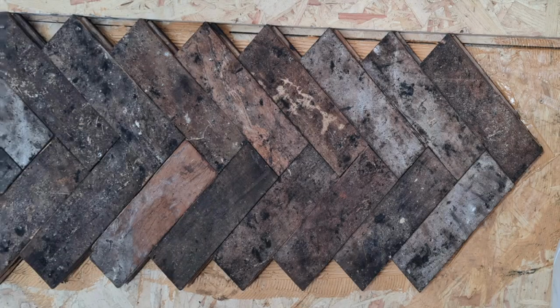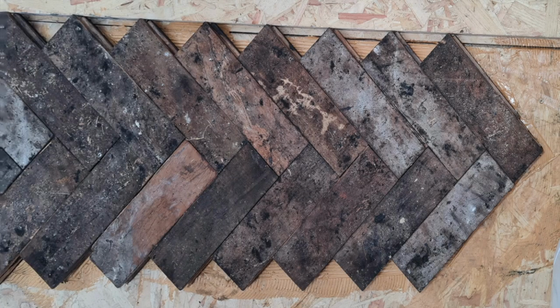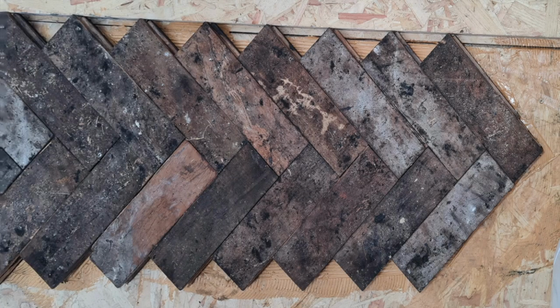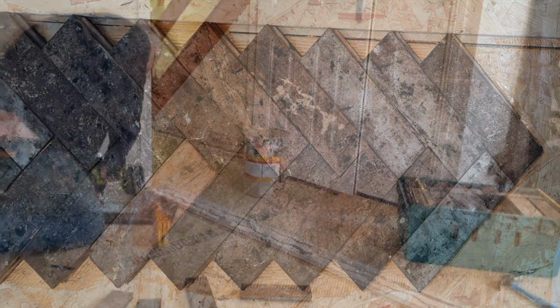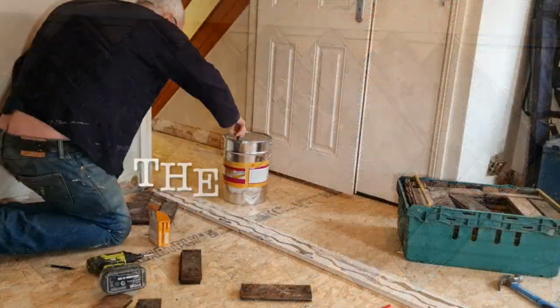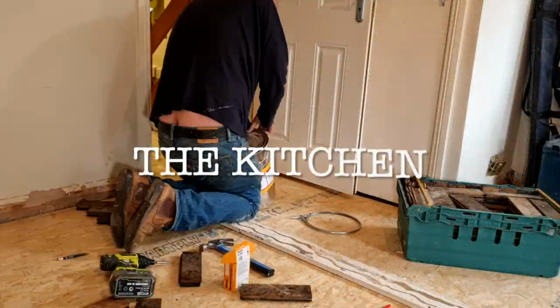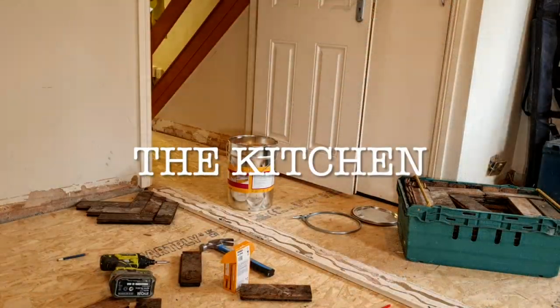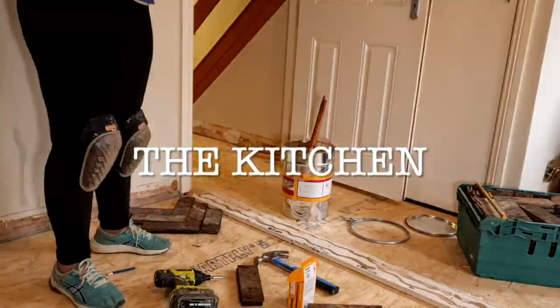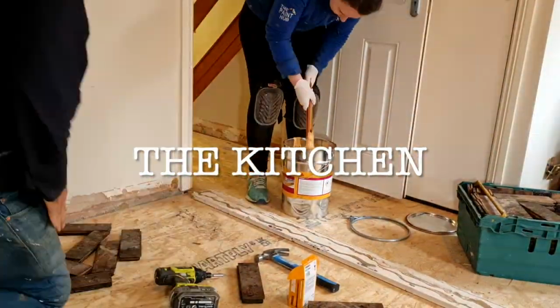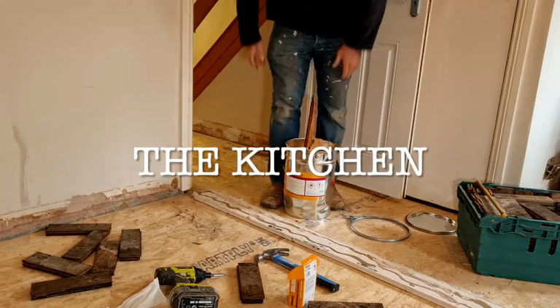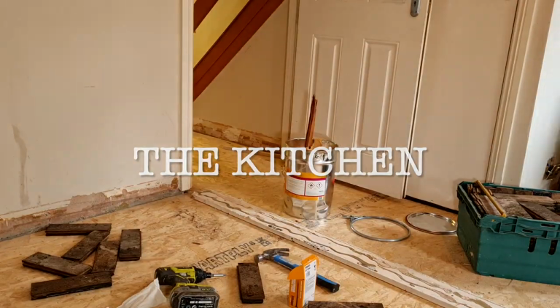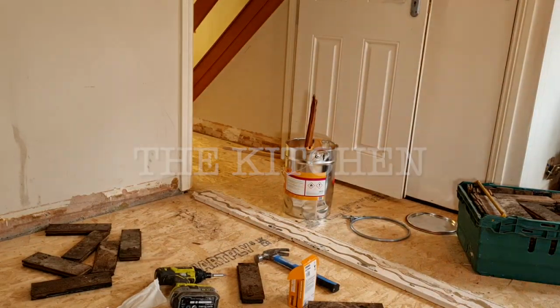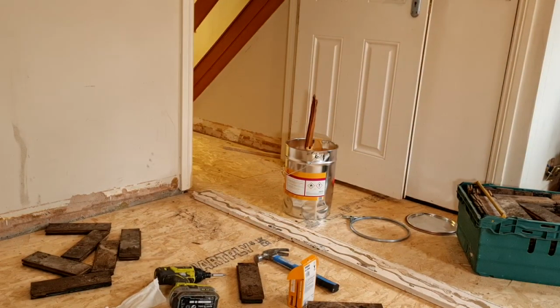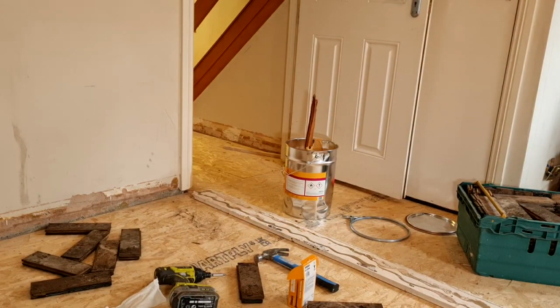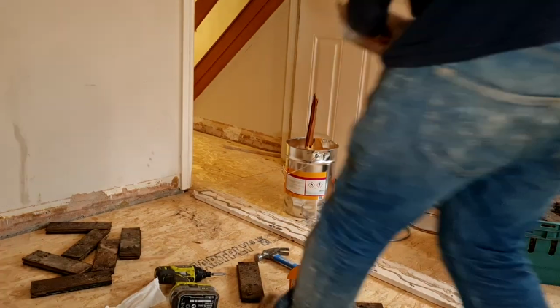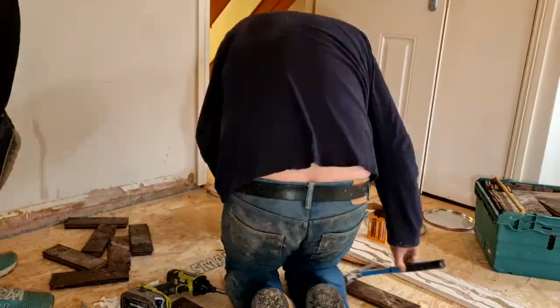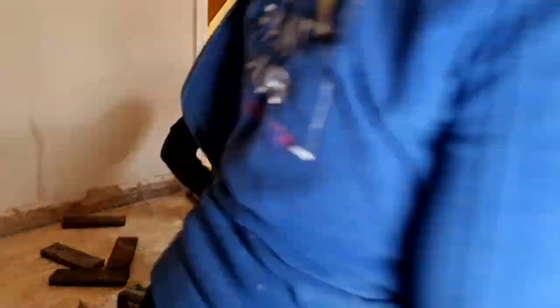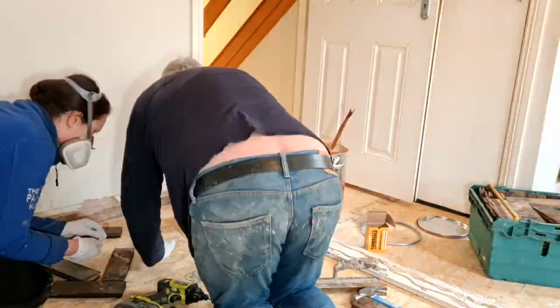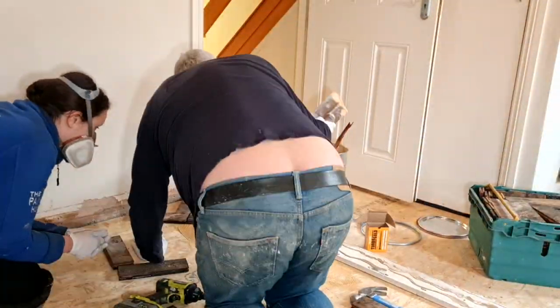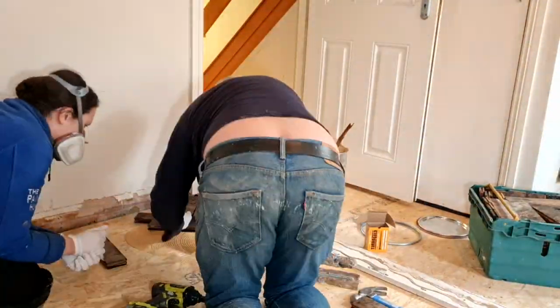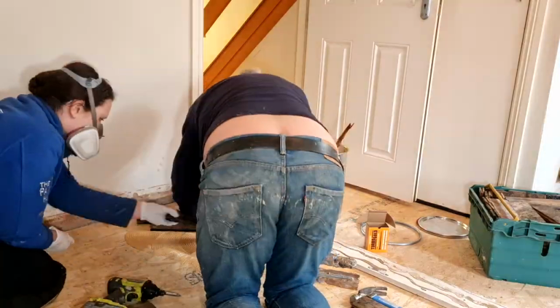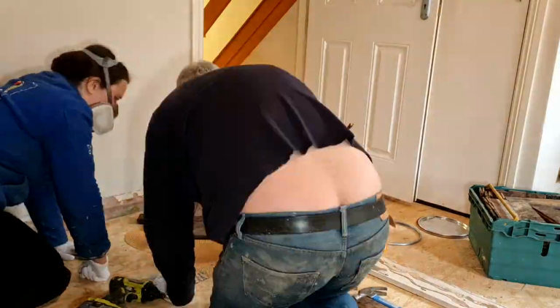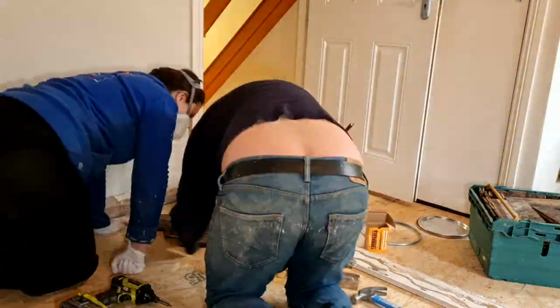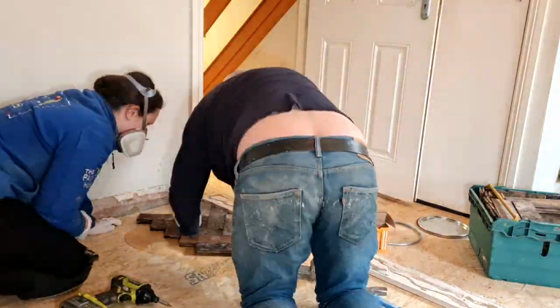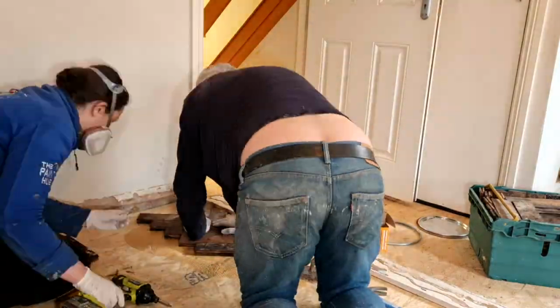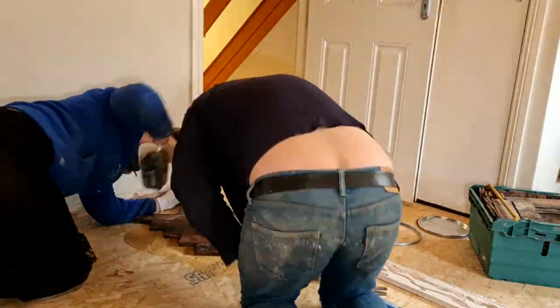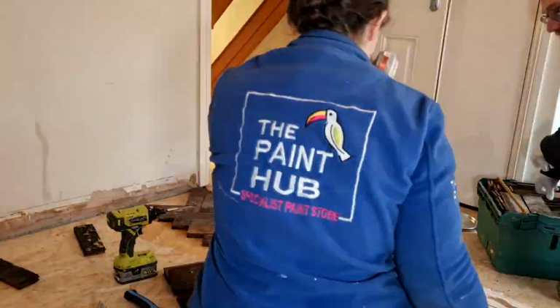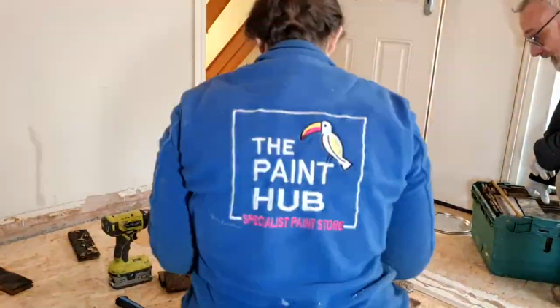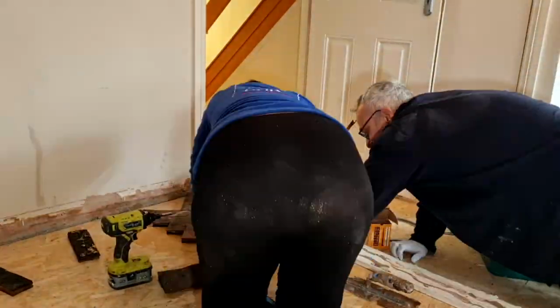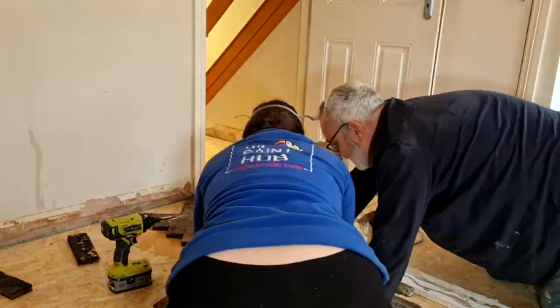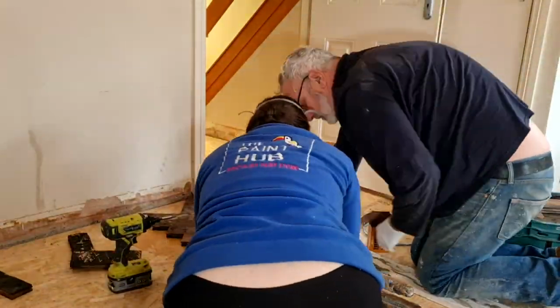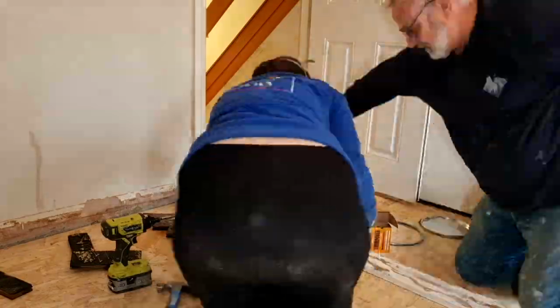Here my dad is investigating how to do this because he couldn't remember where to start. This is how we're doing the pattern — as you can see there's a 90-degree angle at the point, and that's what you're hoping to get each time.